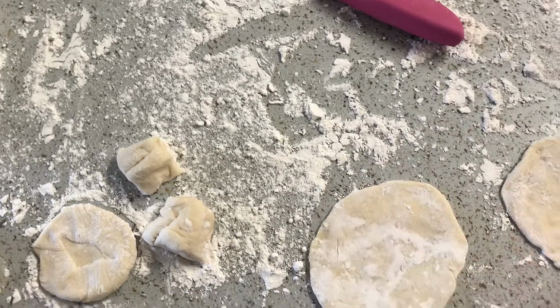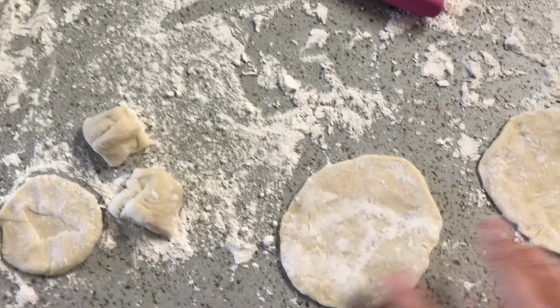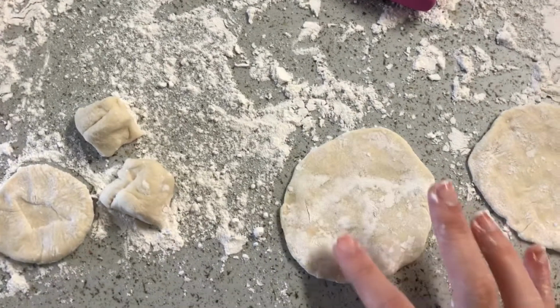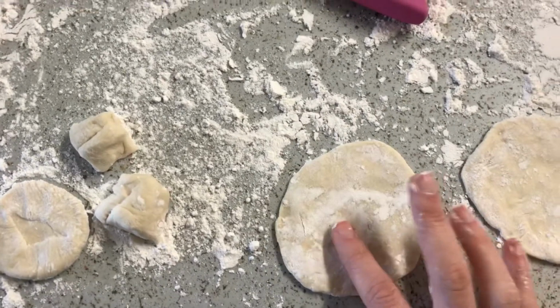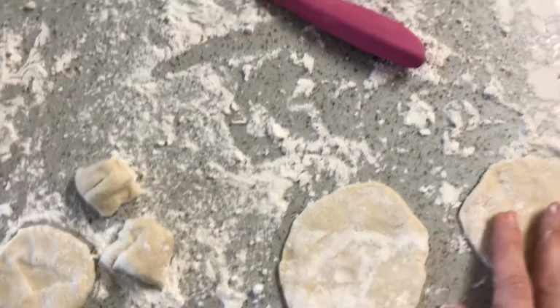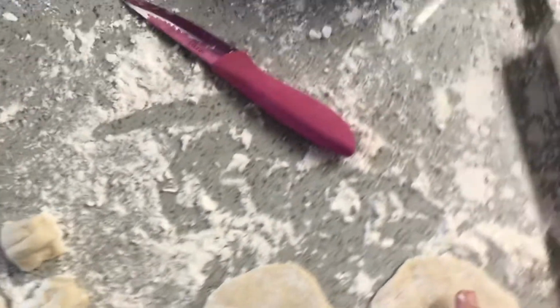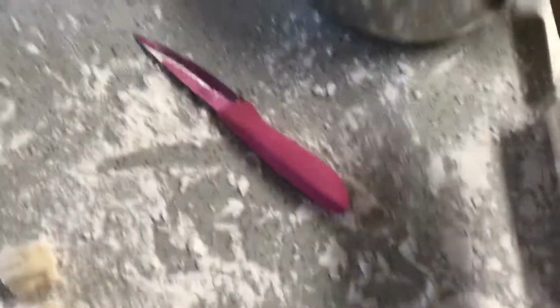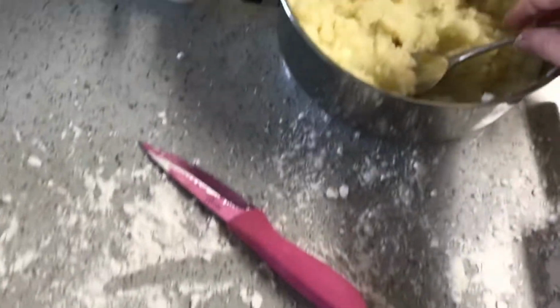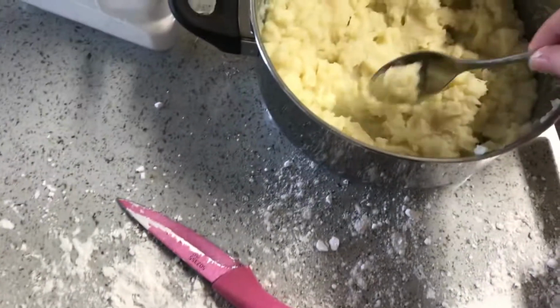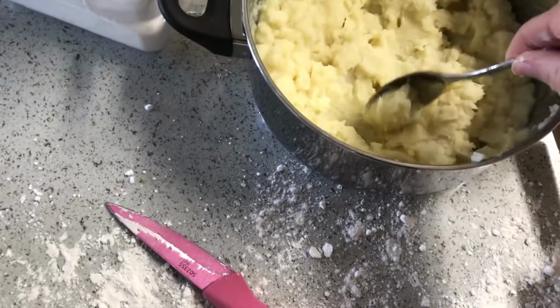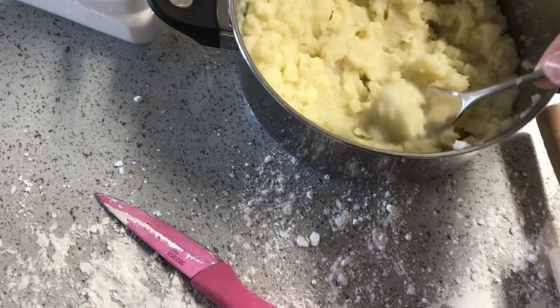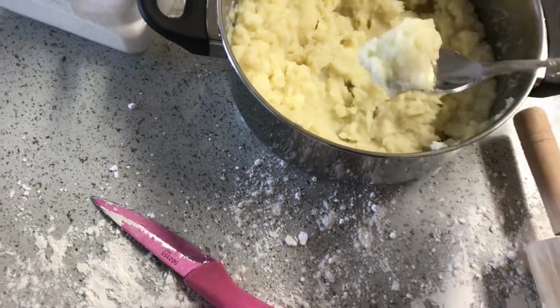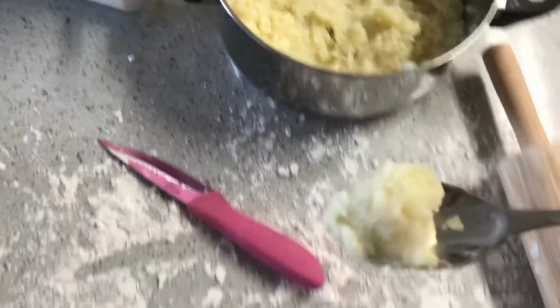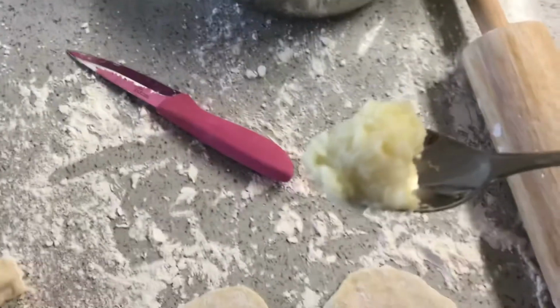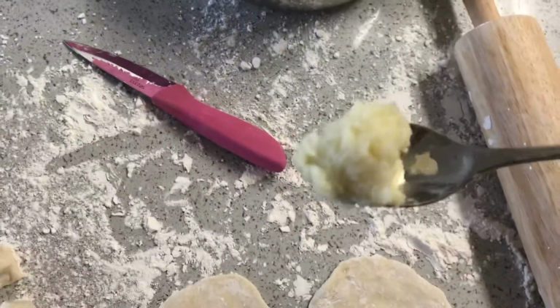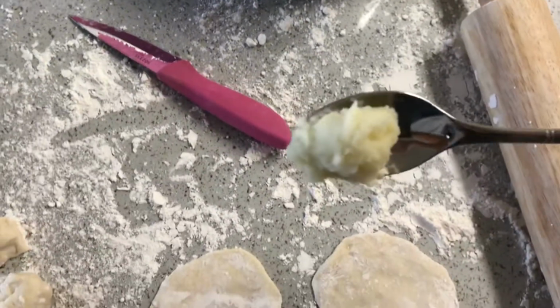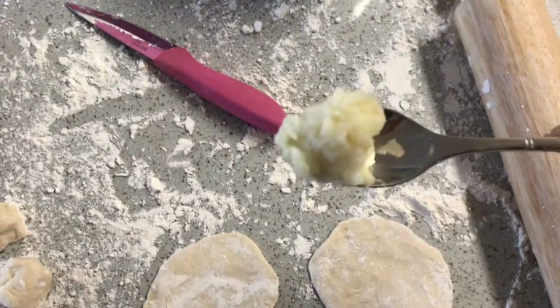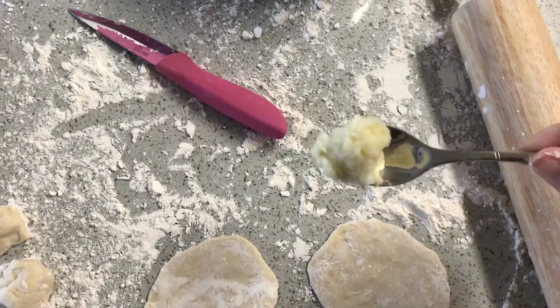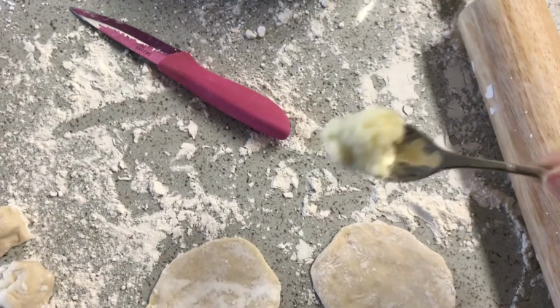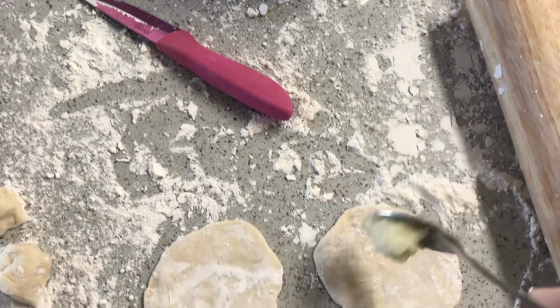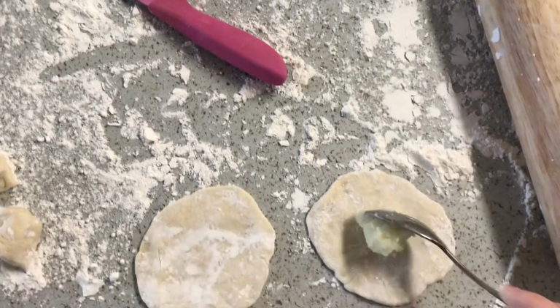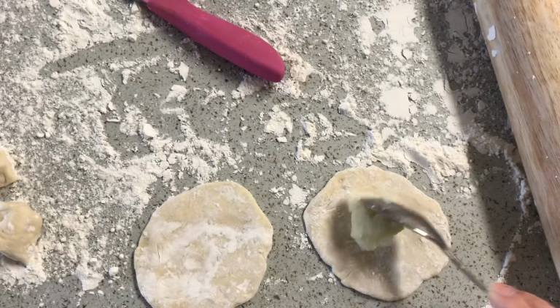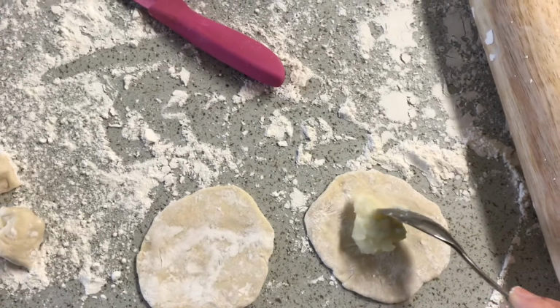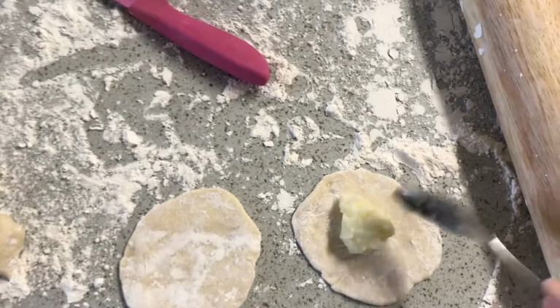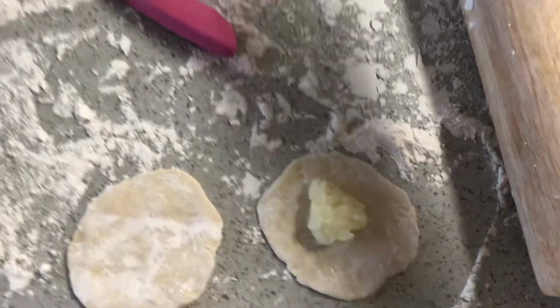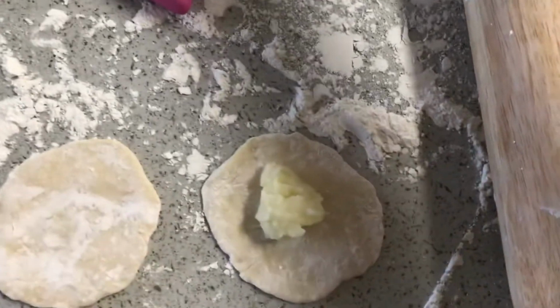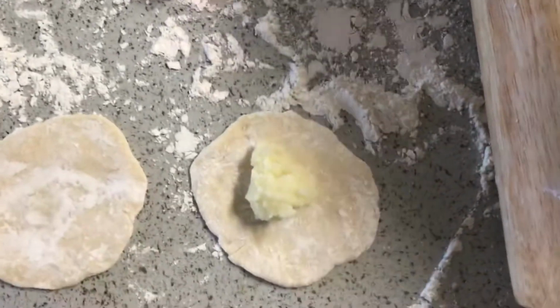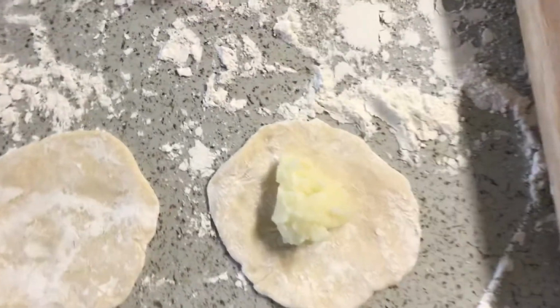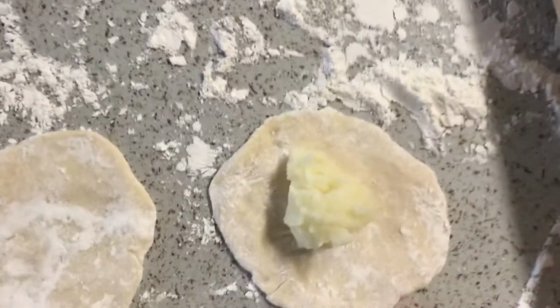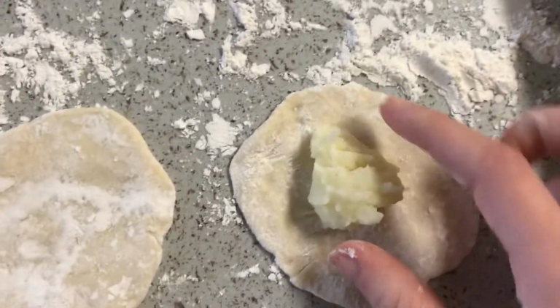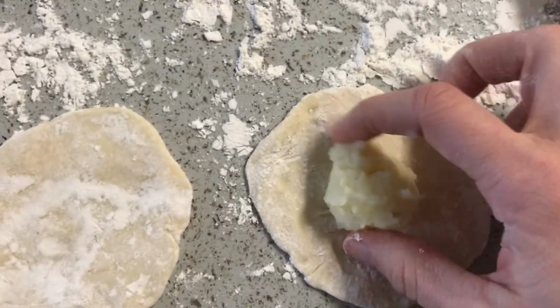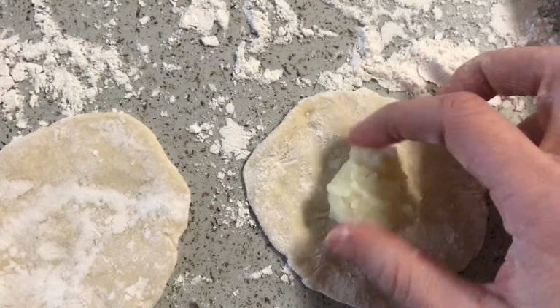After I've done that, I take some potatoes. These have been pre-mashed already — mashed potatoes. And I put it in the center of my dough circle, like that.